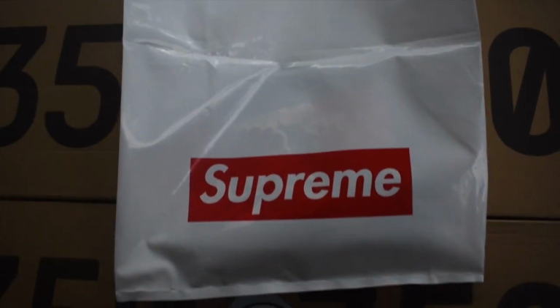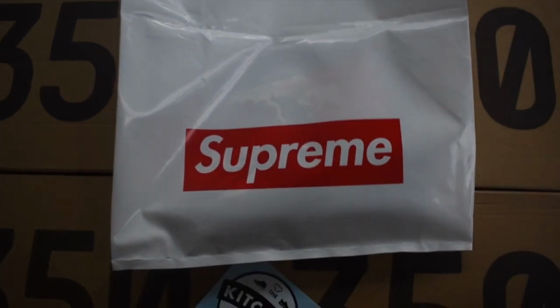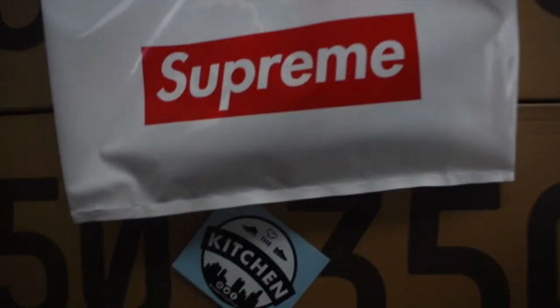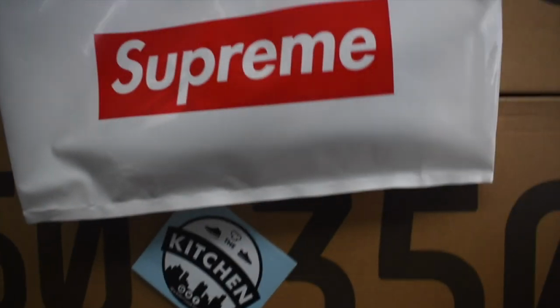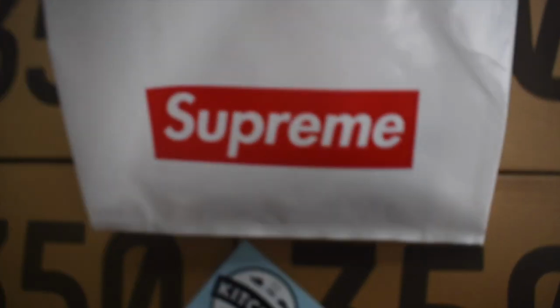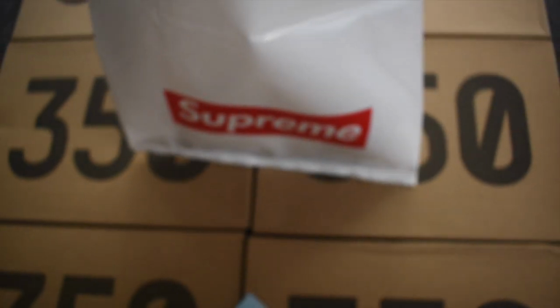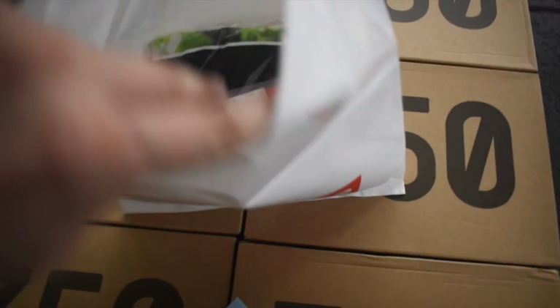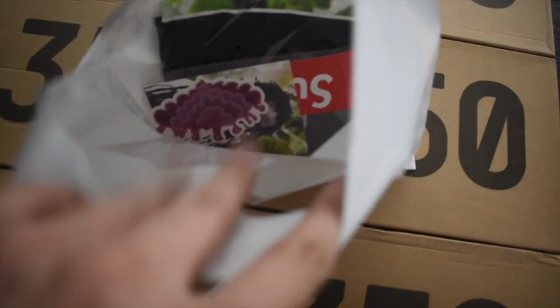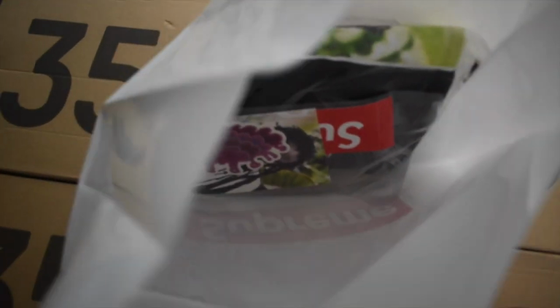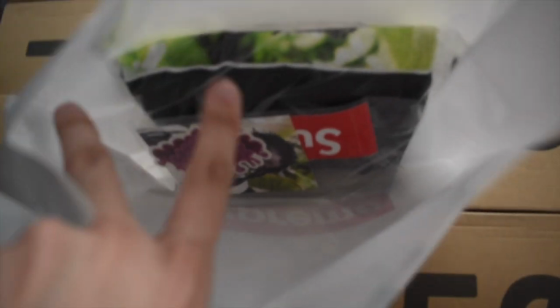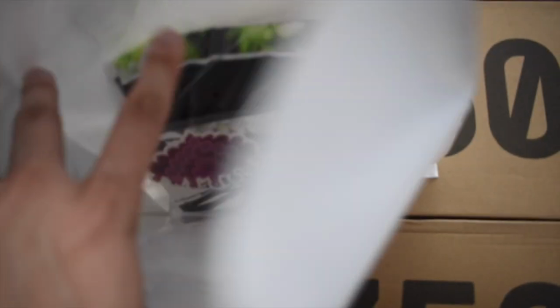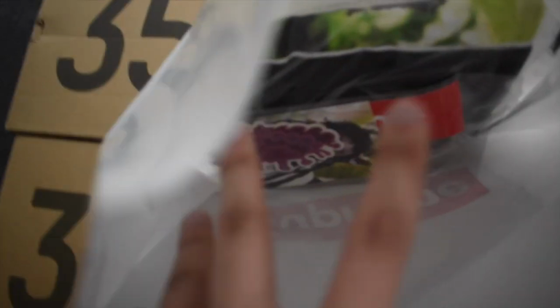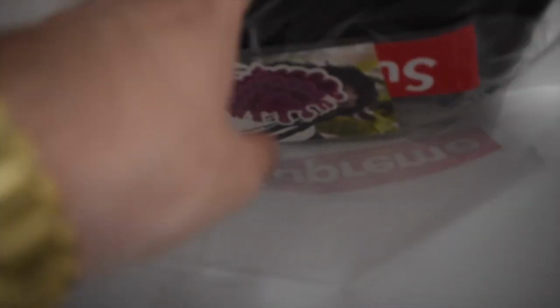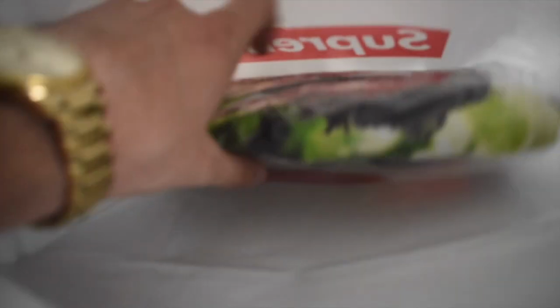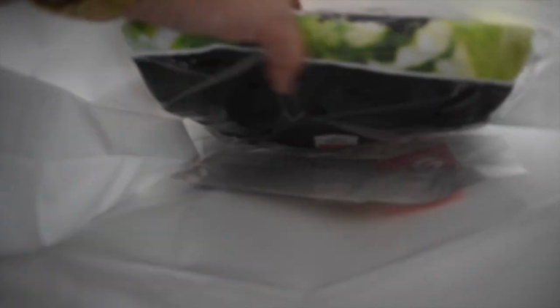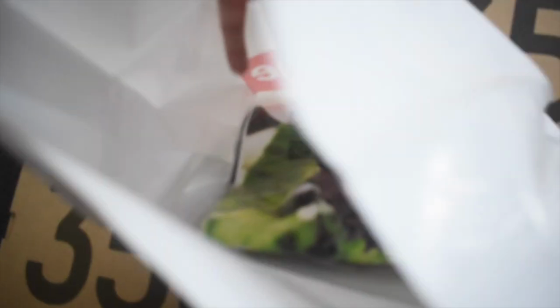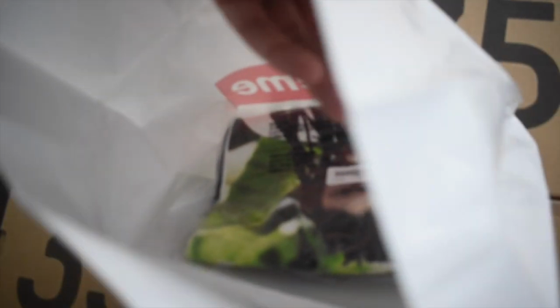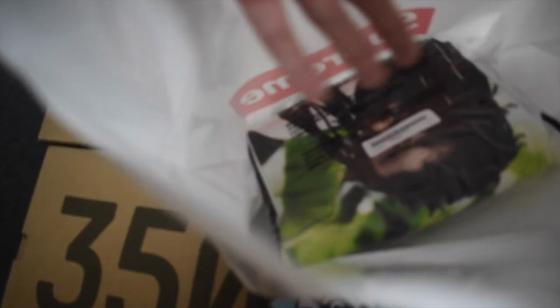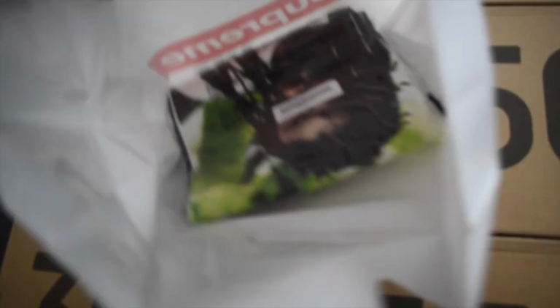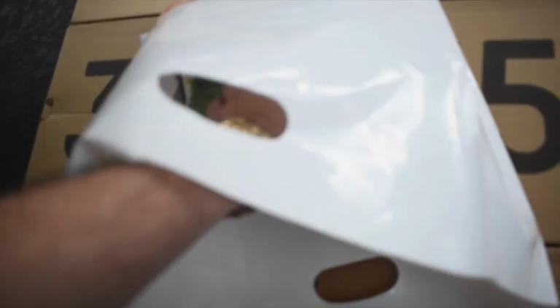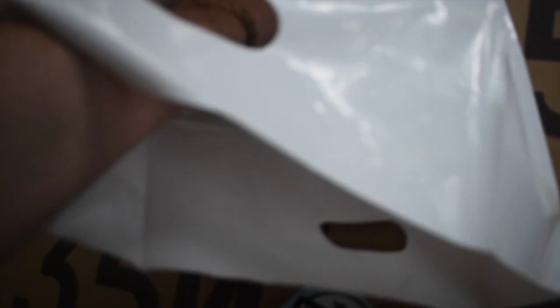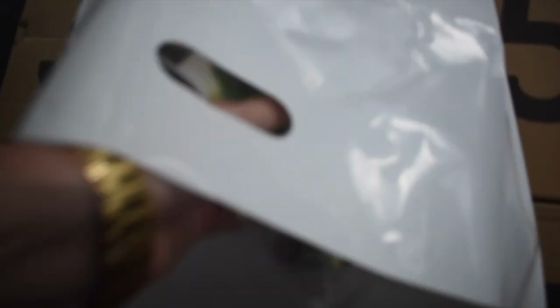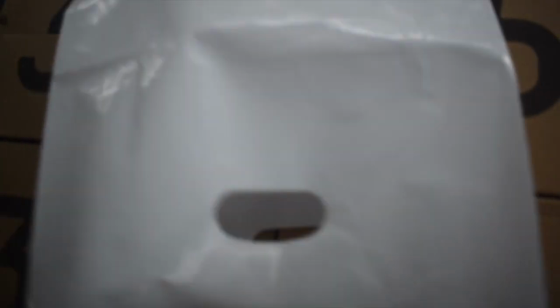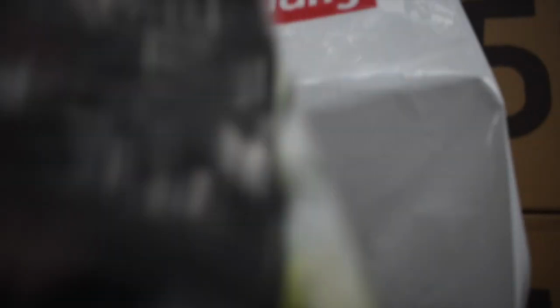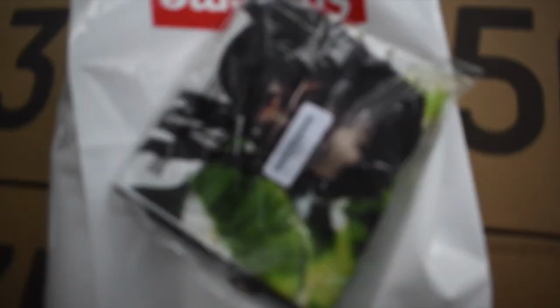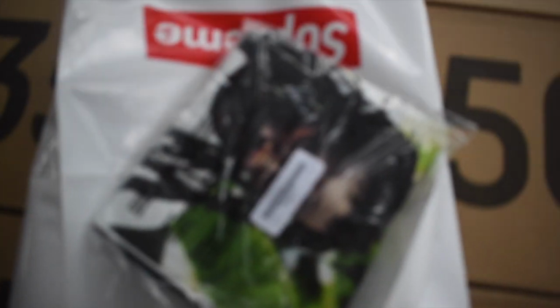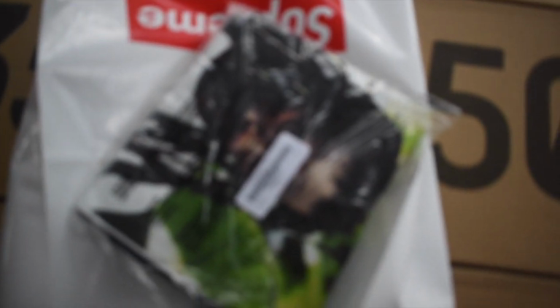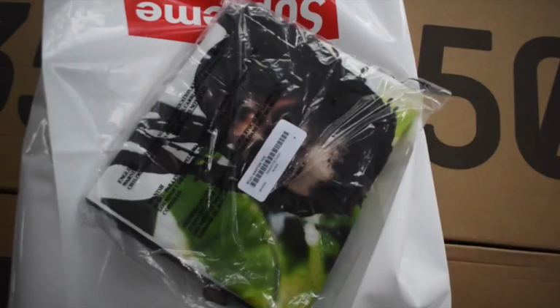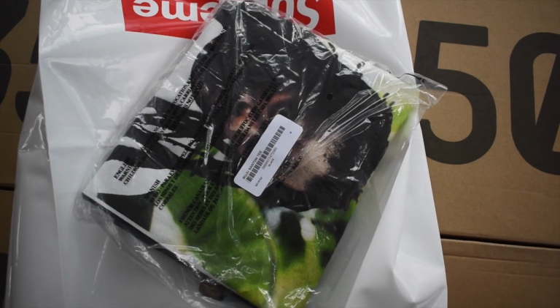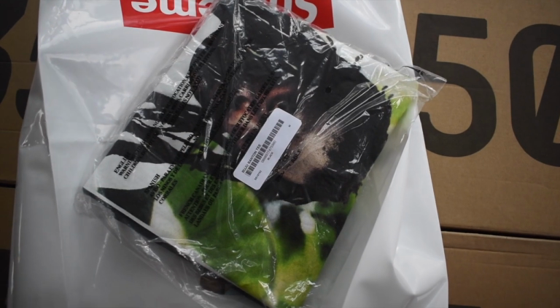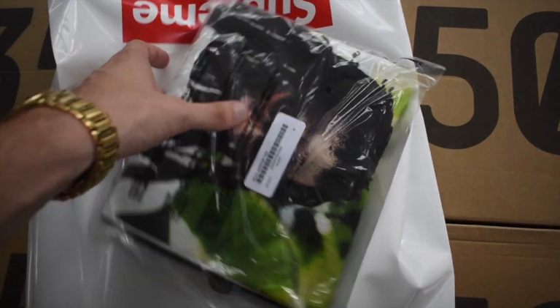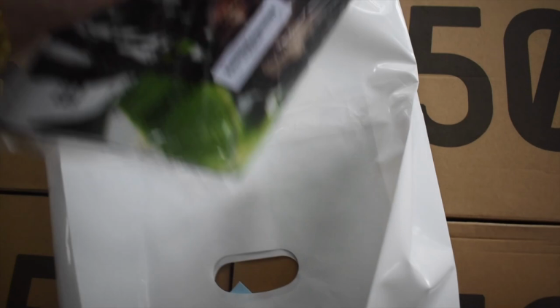As you guys can tell from the title of the video, this is going to be a Supreme Boujee Bantam — someone please correct me in the comments — but a review nonetheless of the actual shirt collab and how it looks.